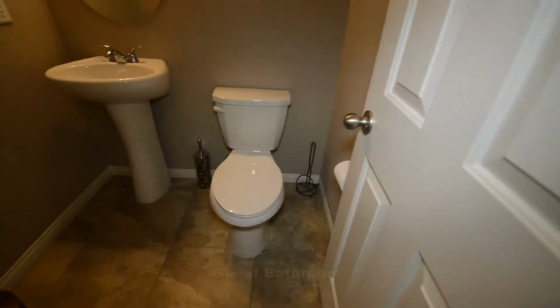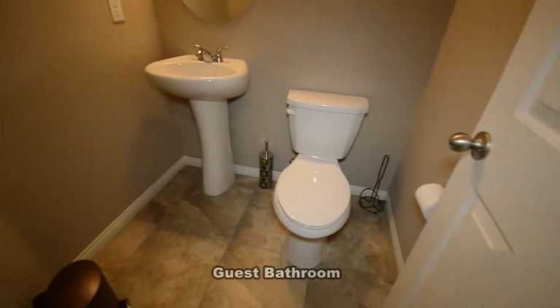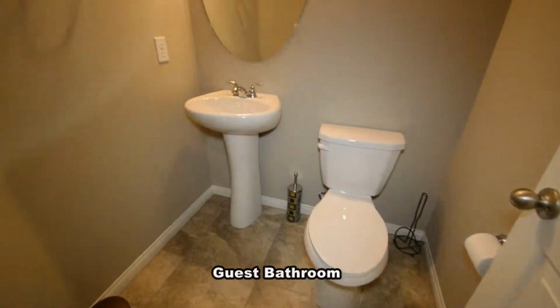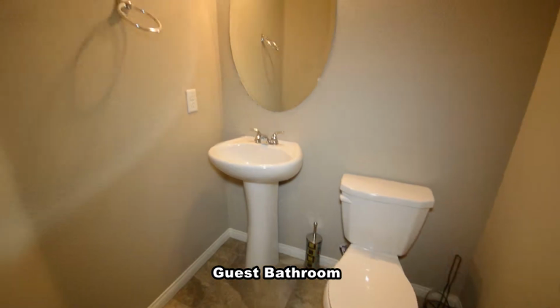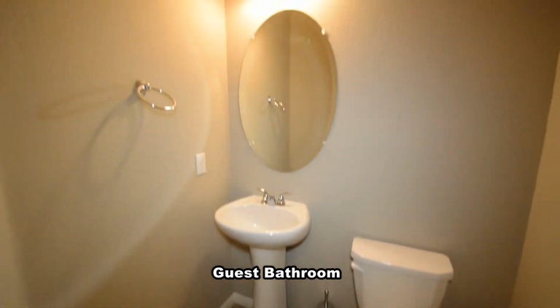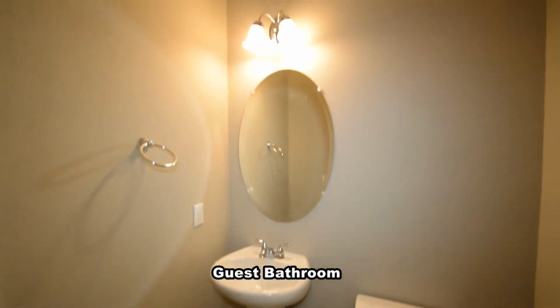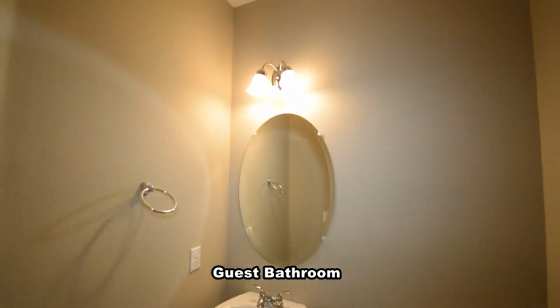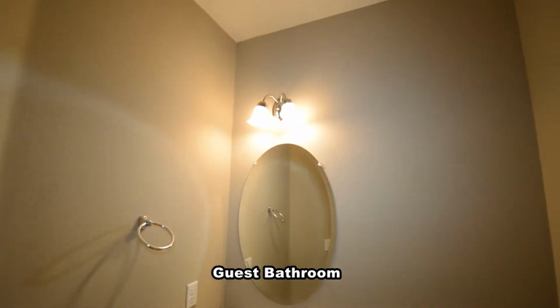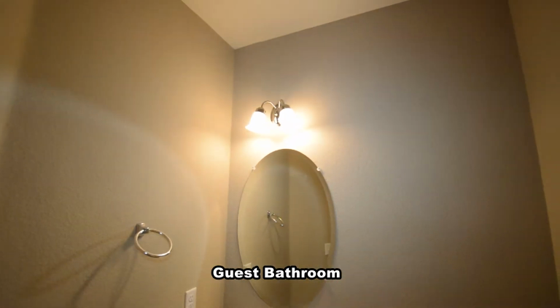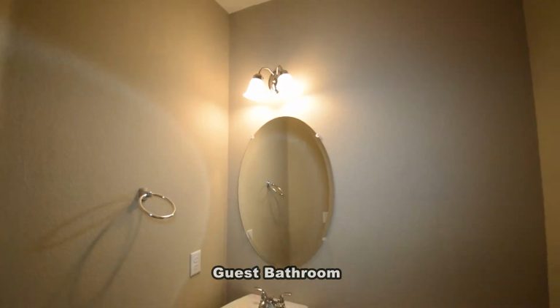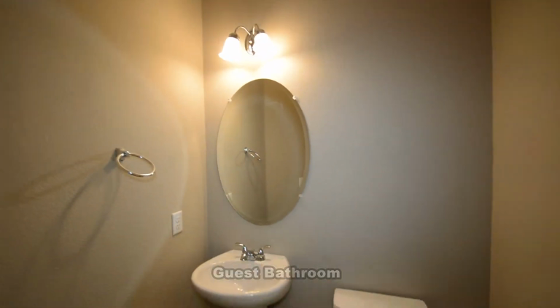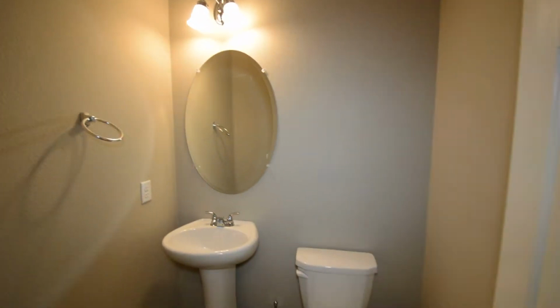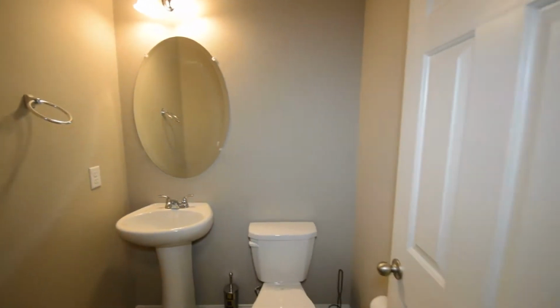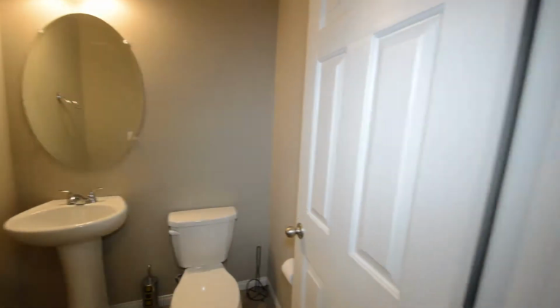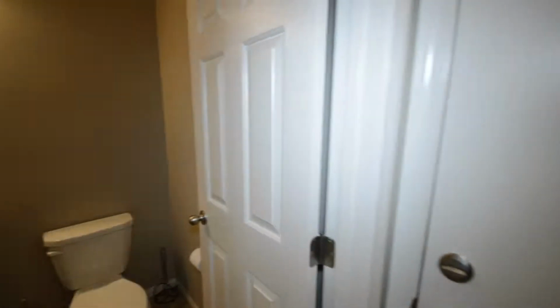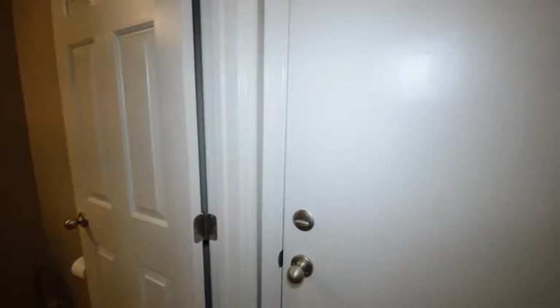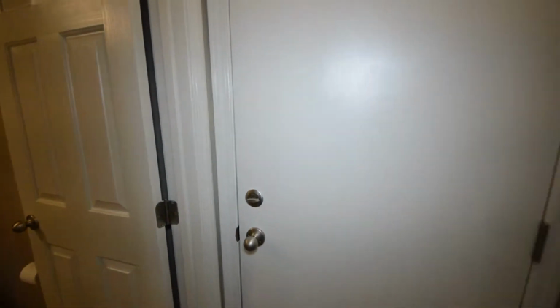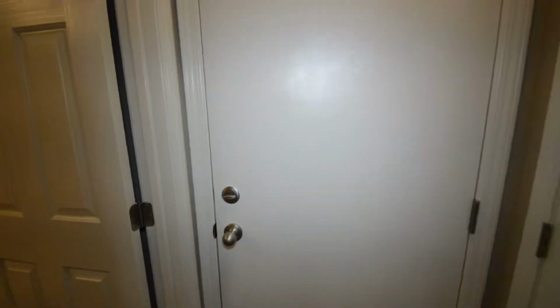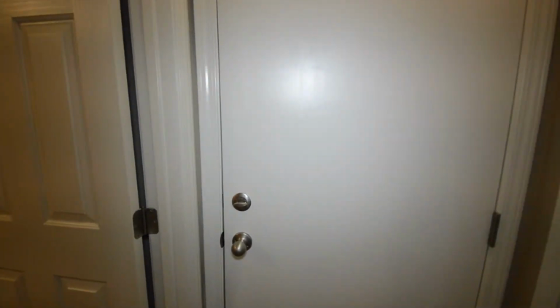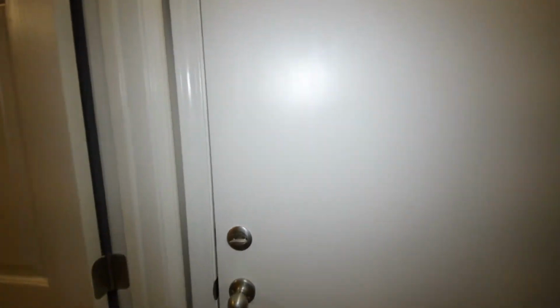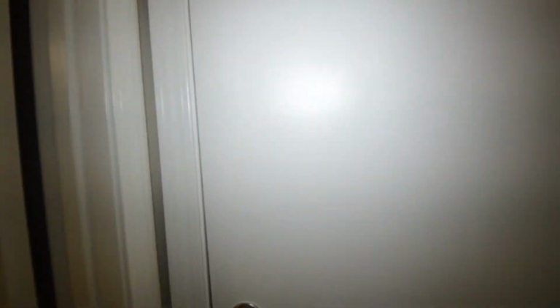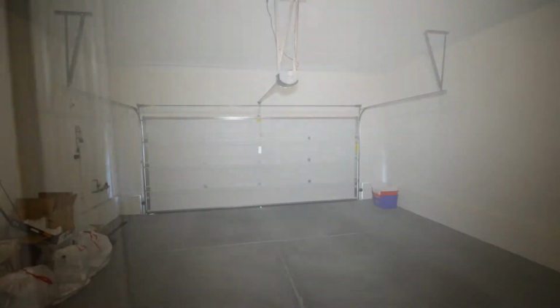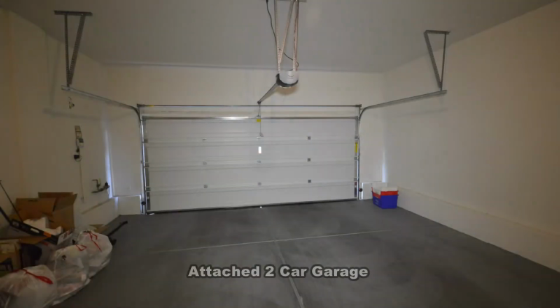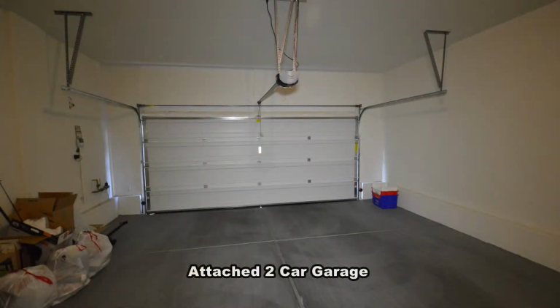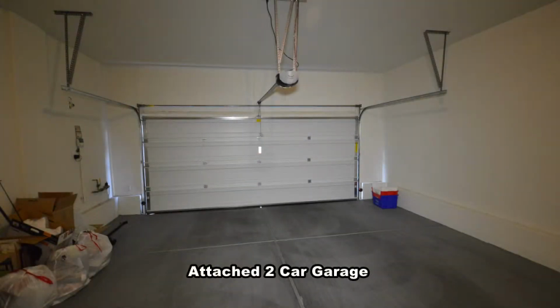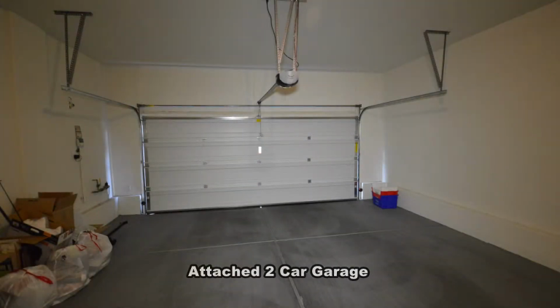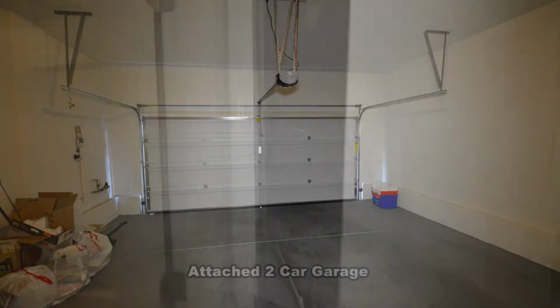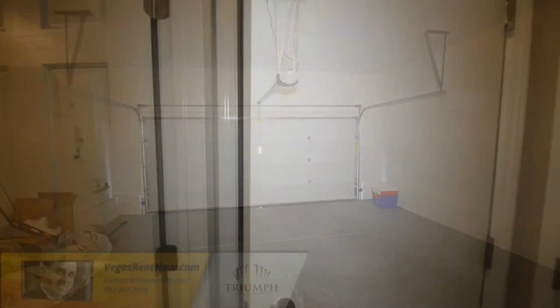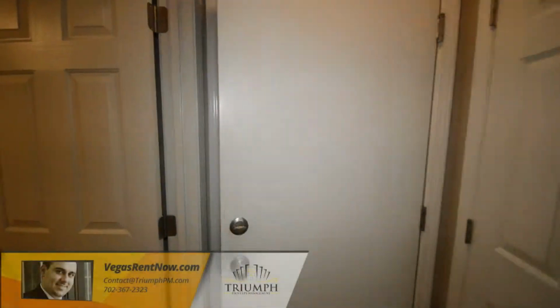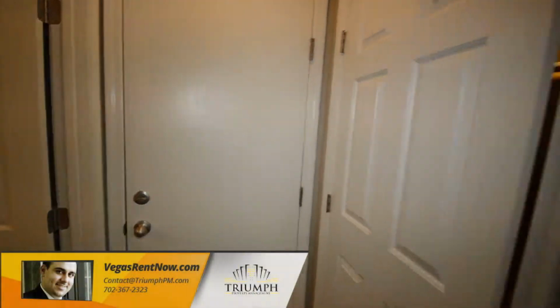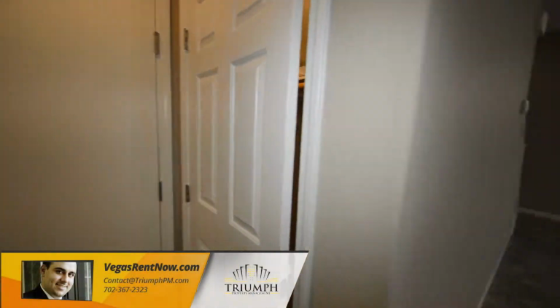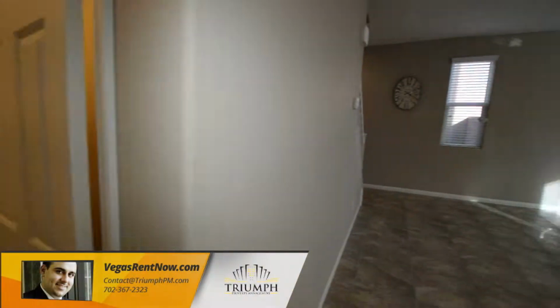The guest bathroom has a pedestal sink. The attached two-car garage has an auto door opener, water conditioner, and direct entry to the house.